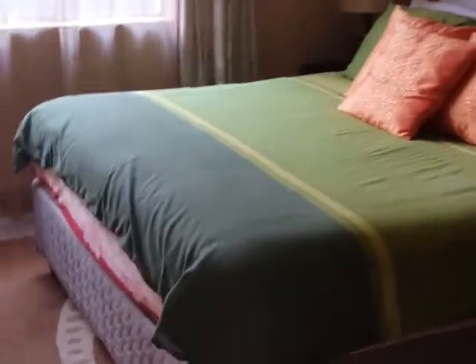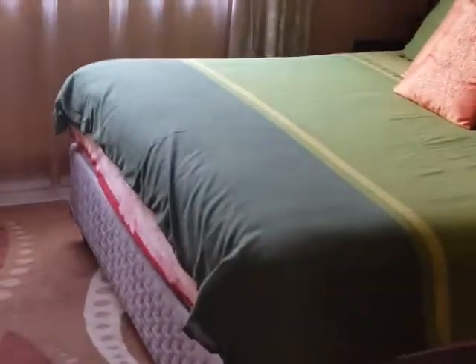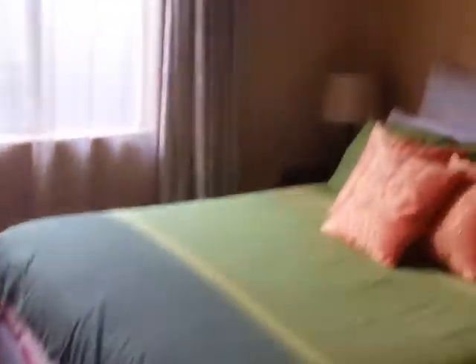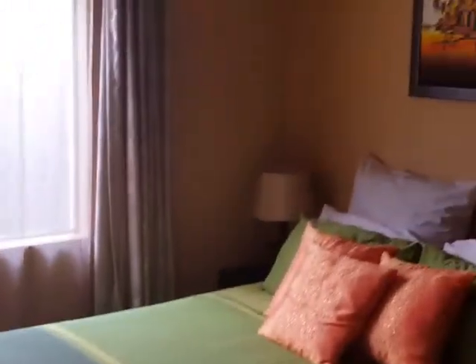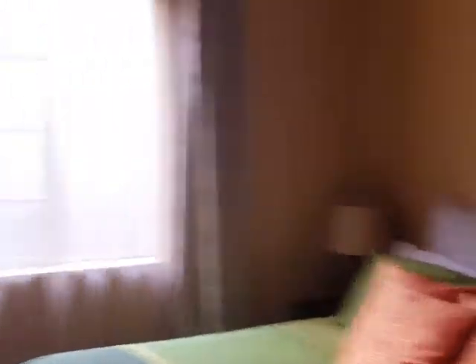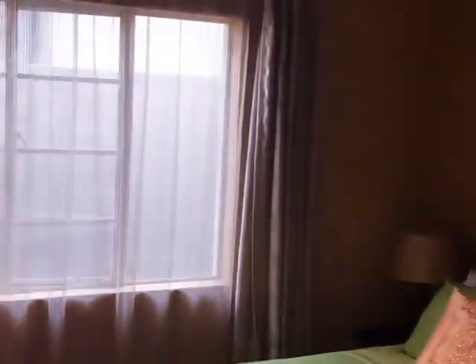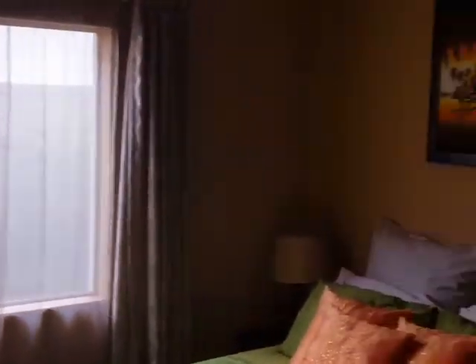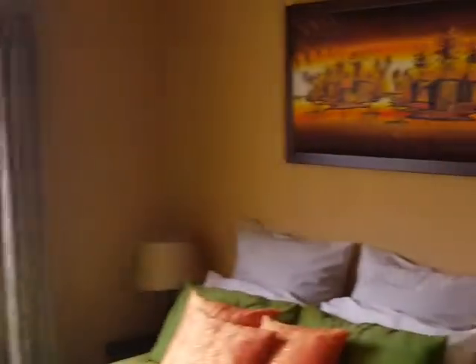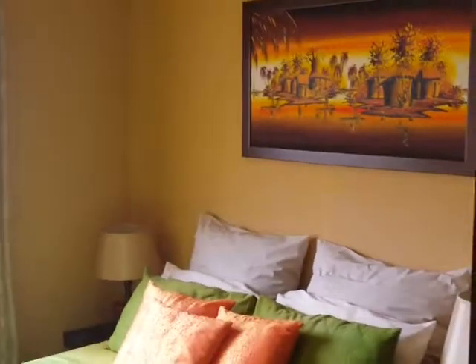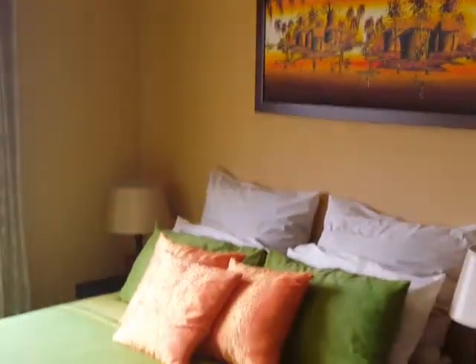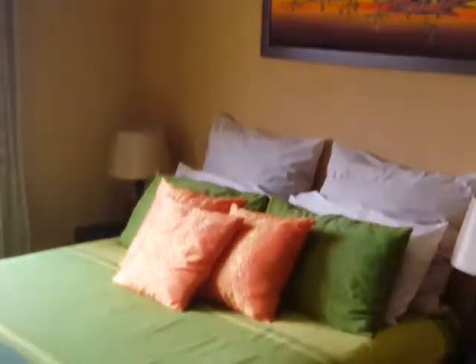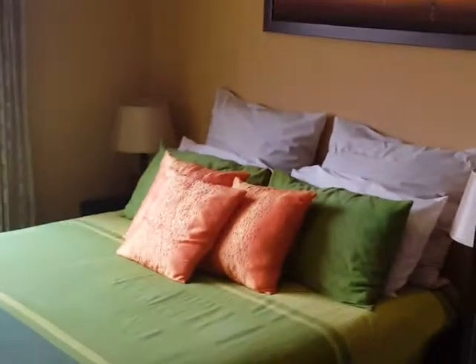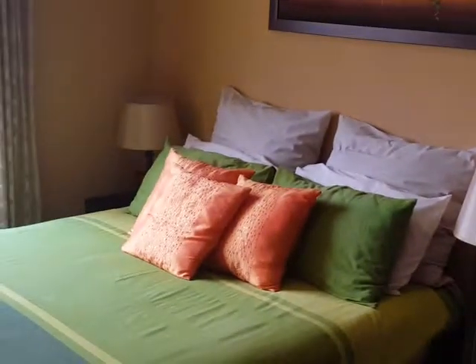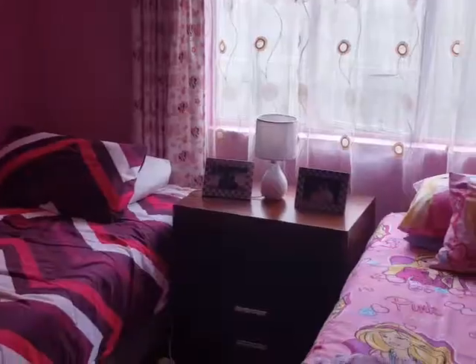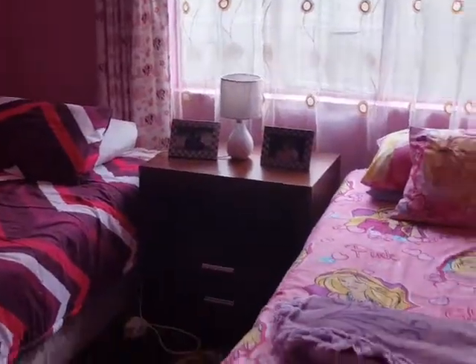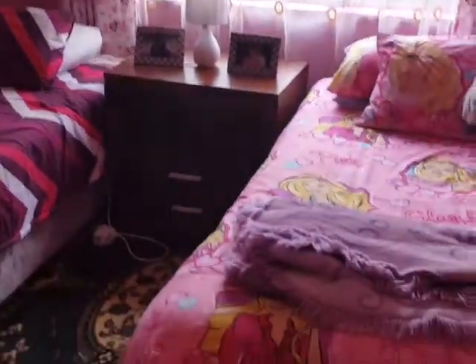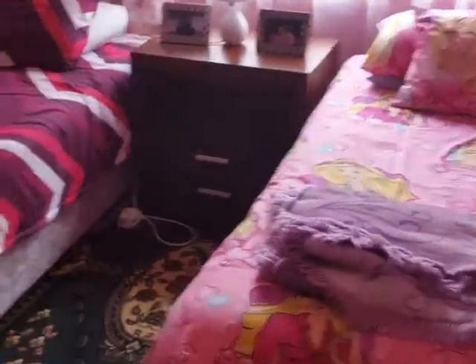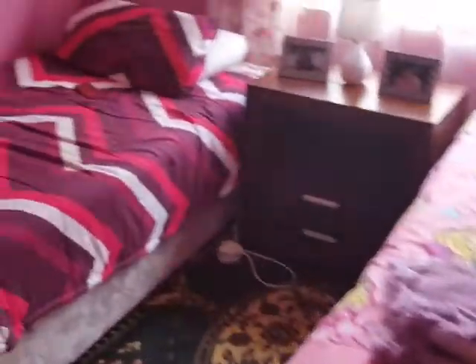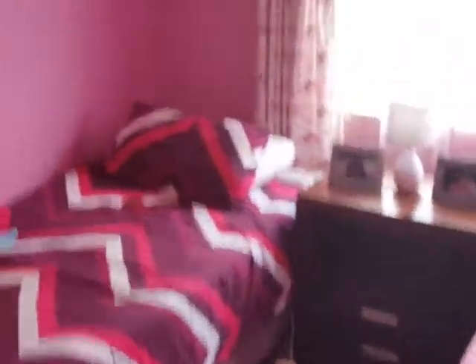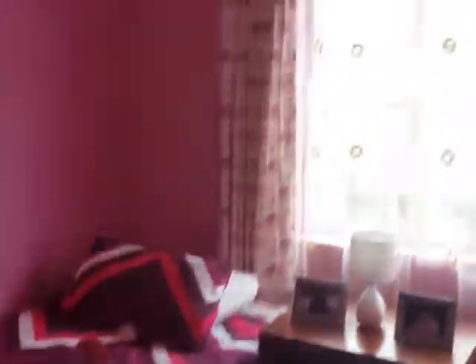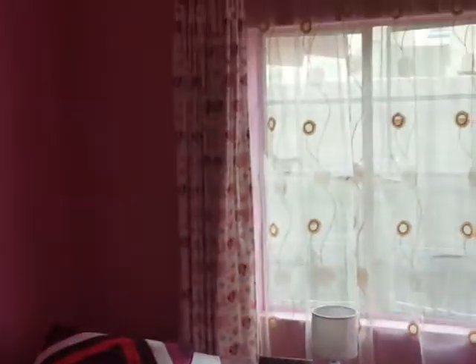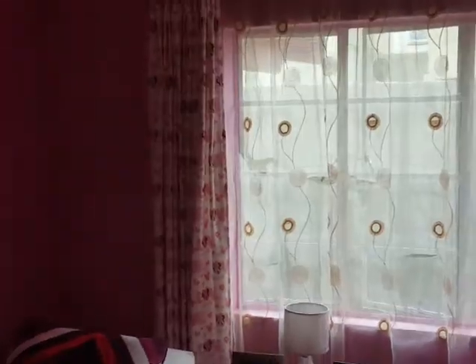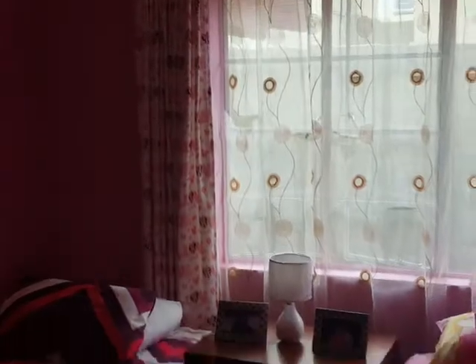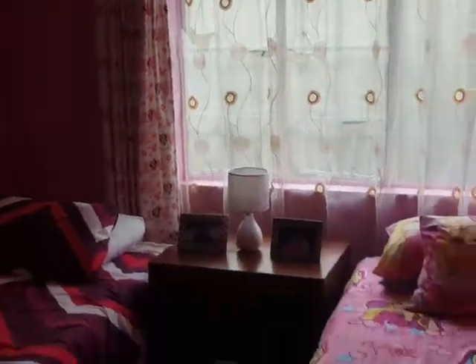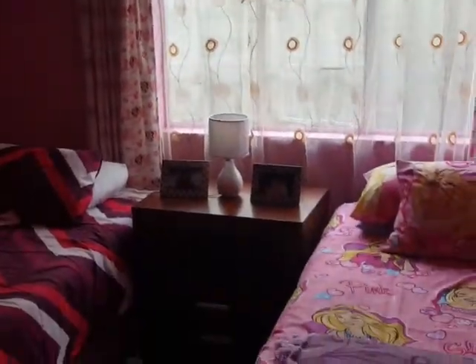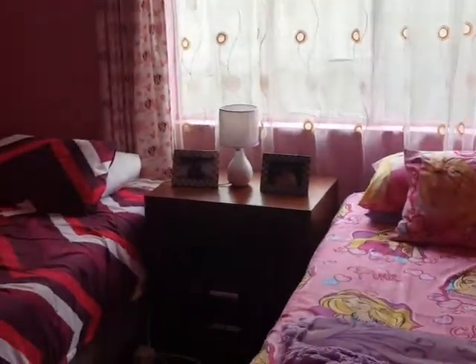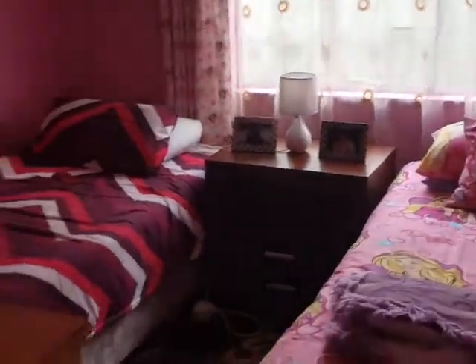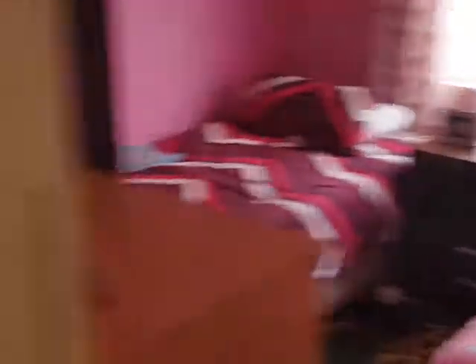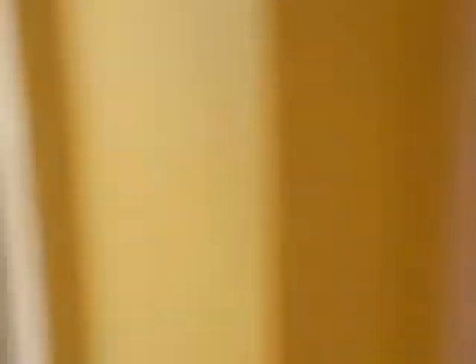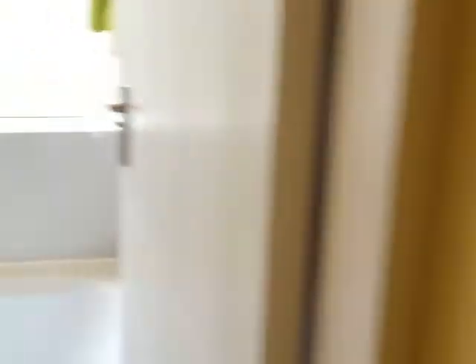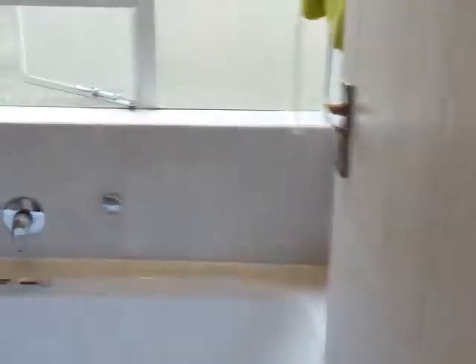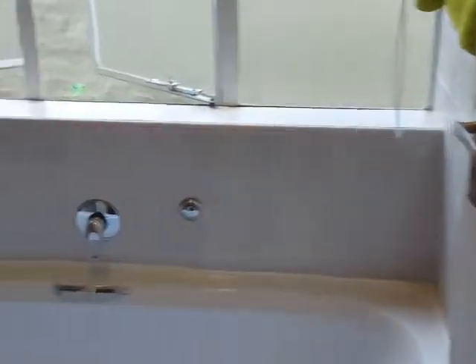This is the second bedroom with built-in cupboards. Third bedroom — these two bedrooms are being serviced by one full bathroom.